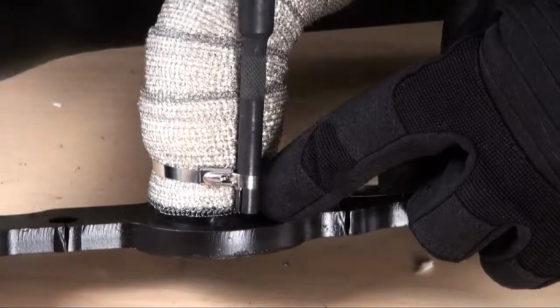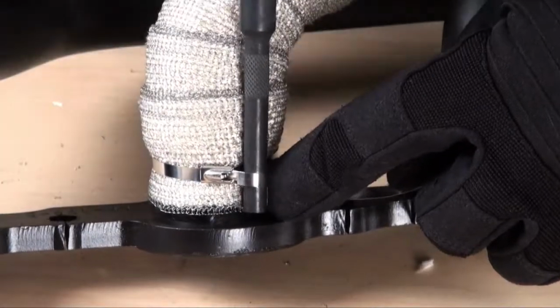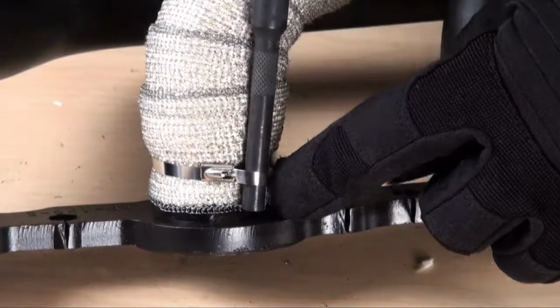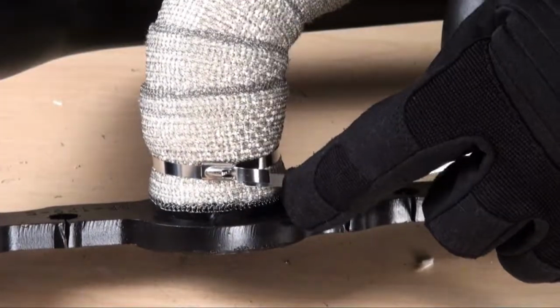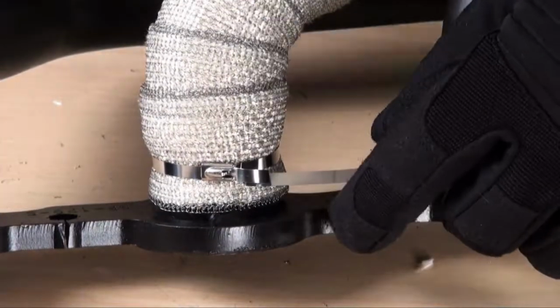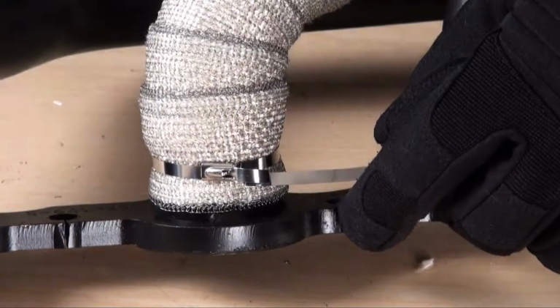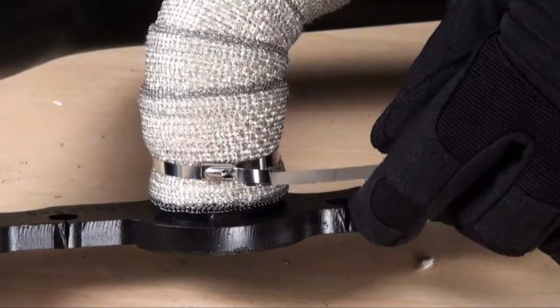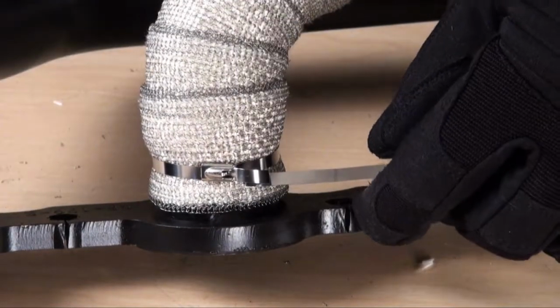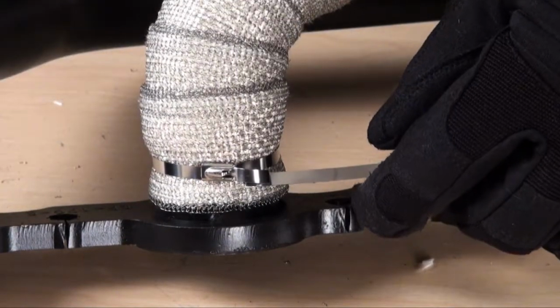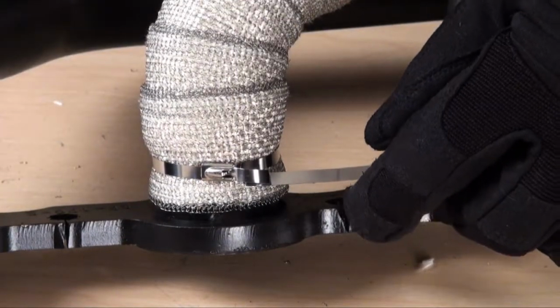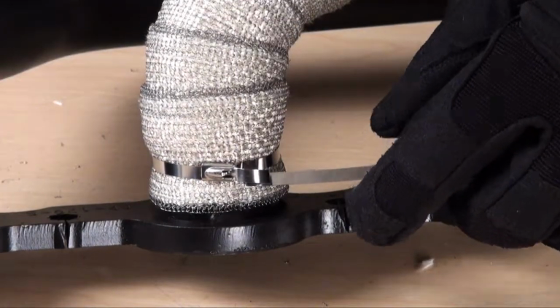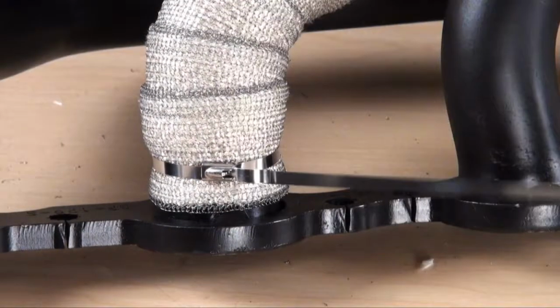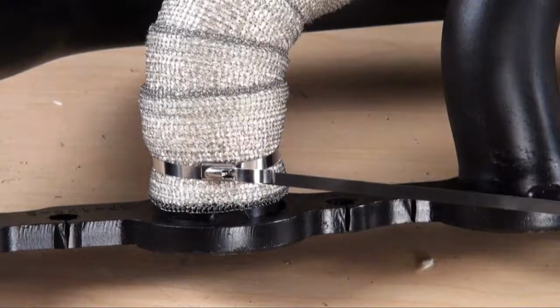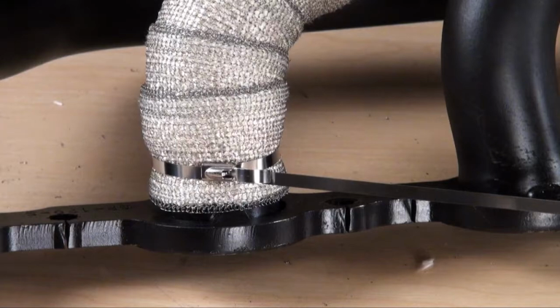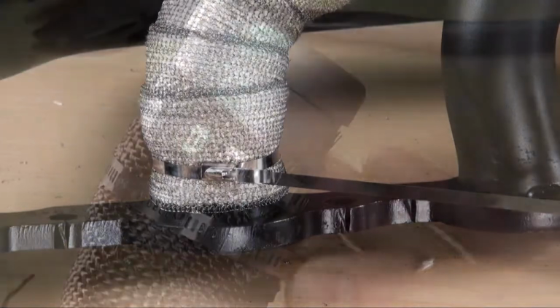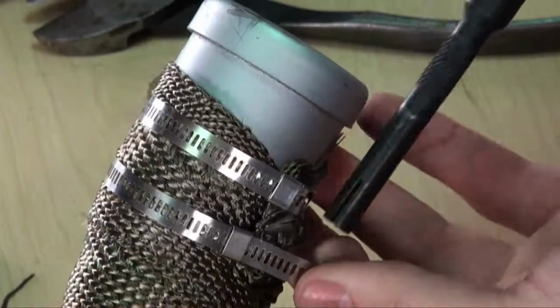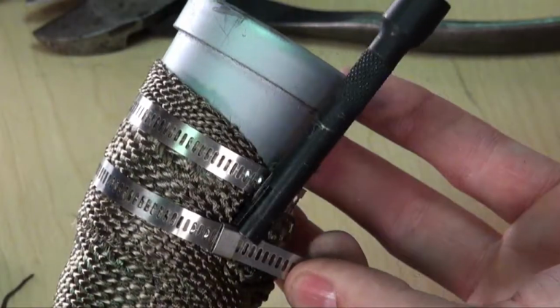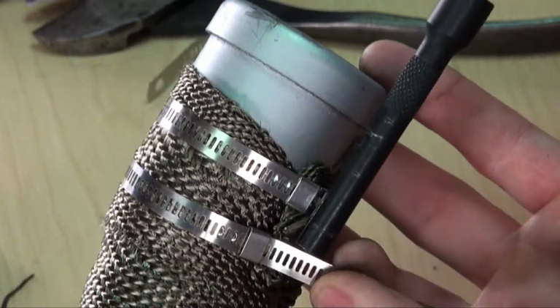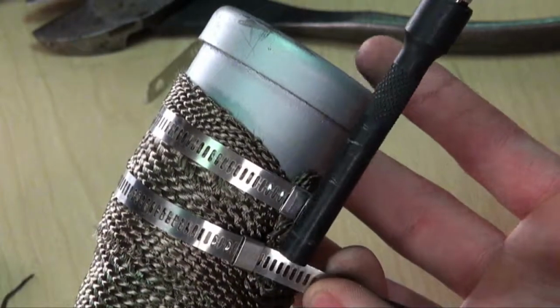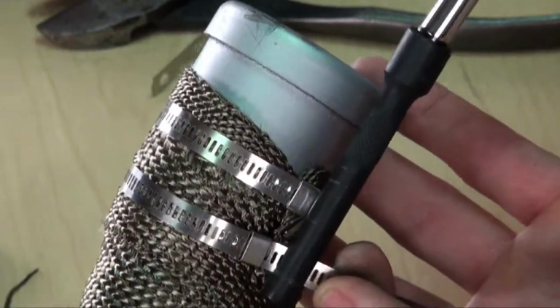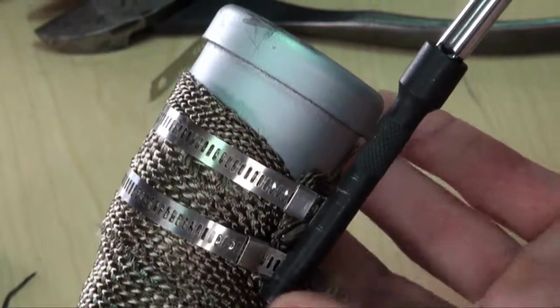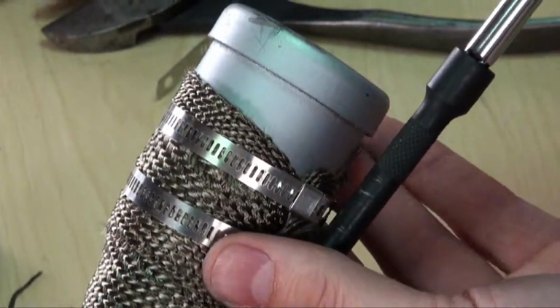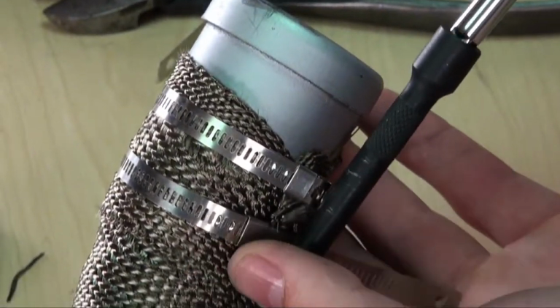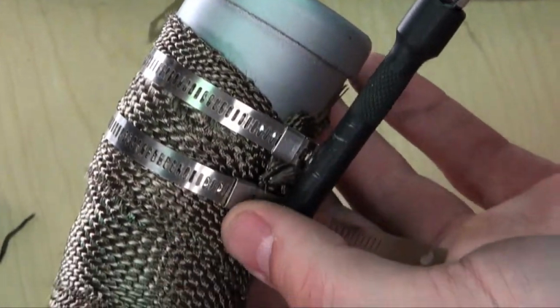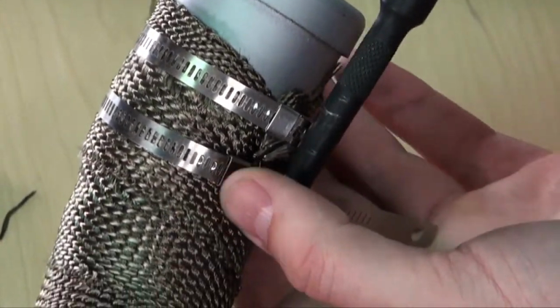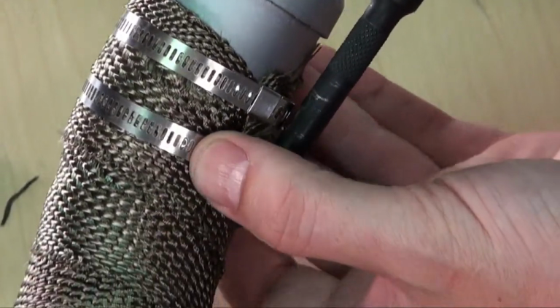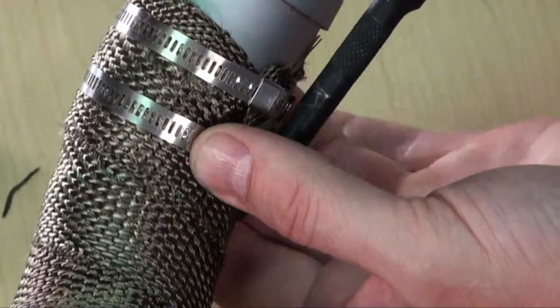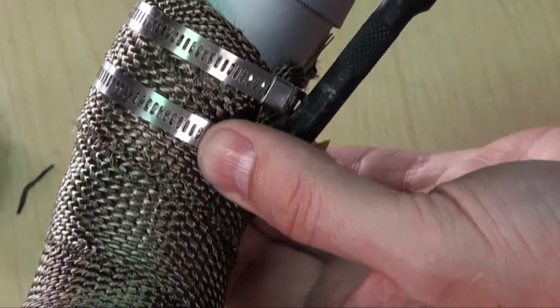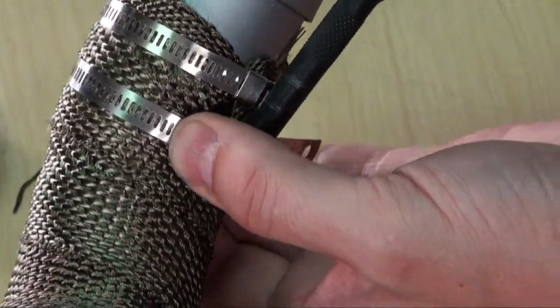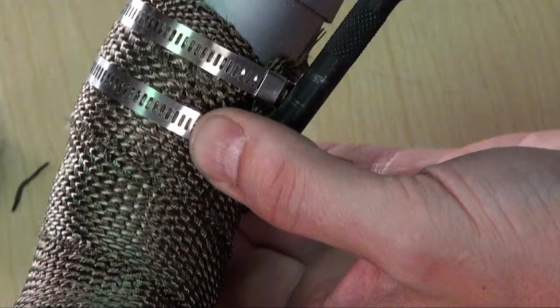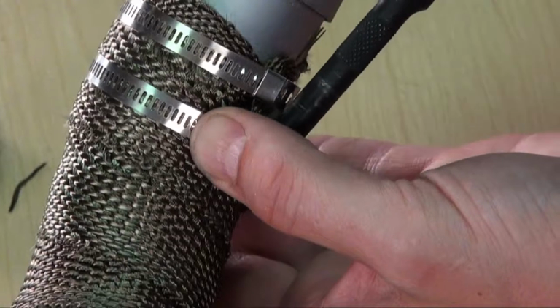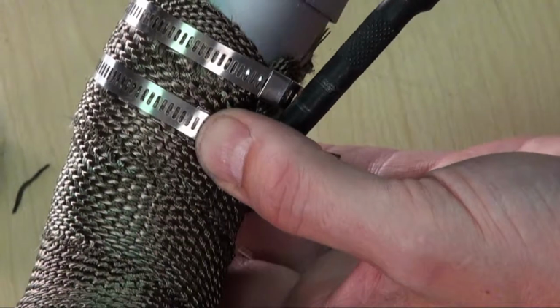Fits on the end of any half inch drive extension. The specialty tool works with all popular styles of stainless ties up to a half inch wide, made from hardened tool steel and black oxide coated.